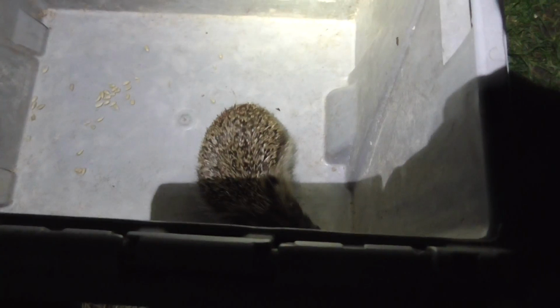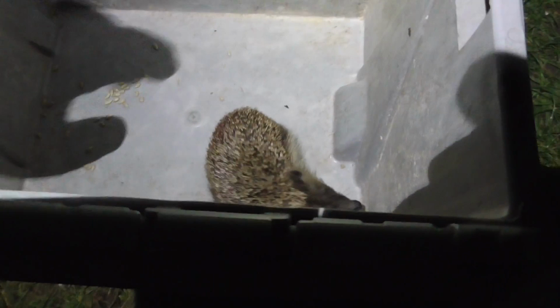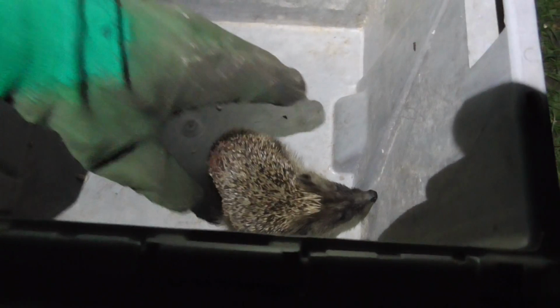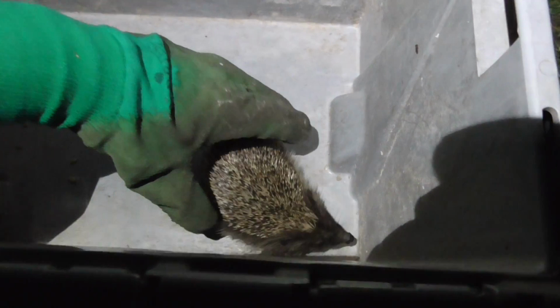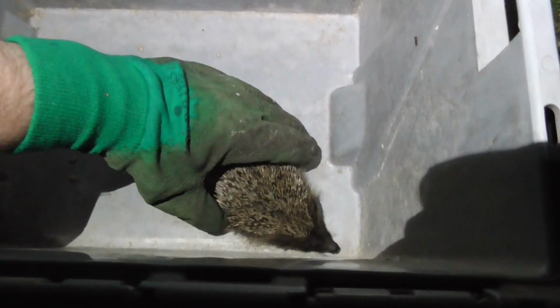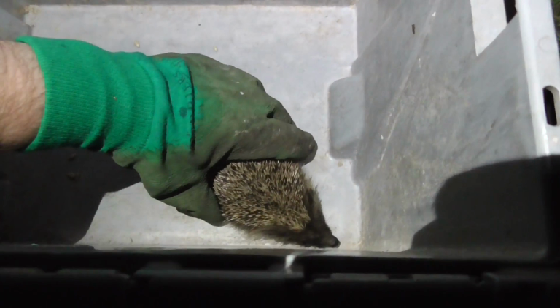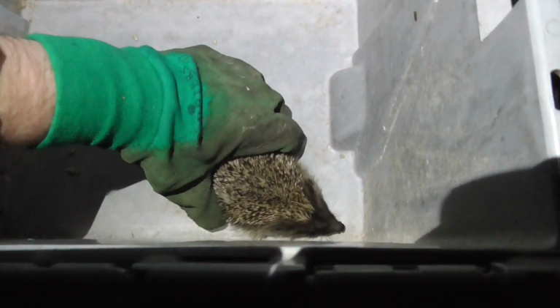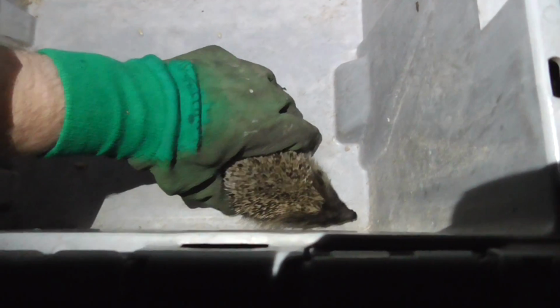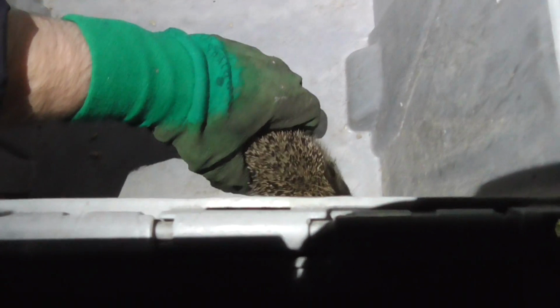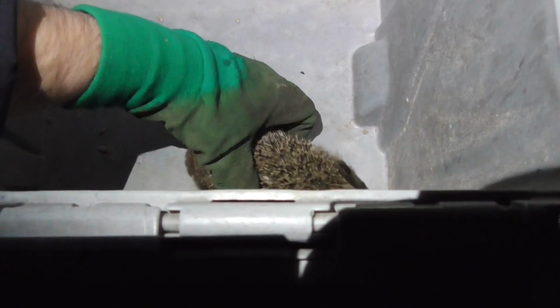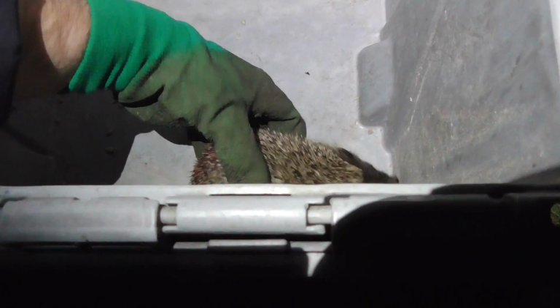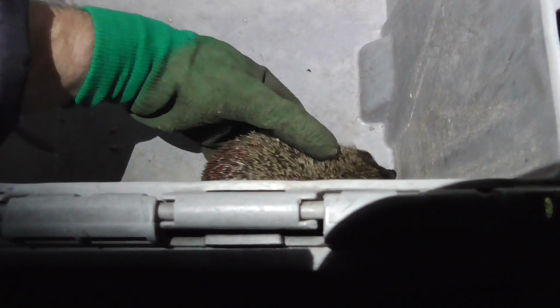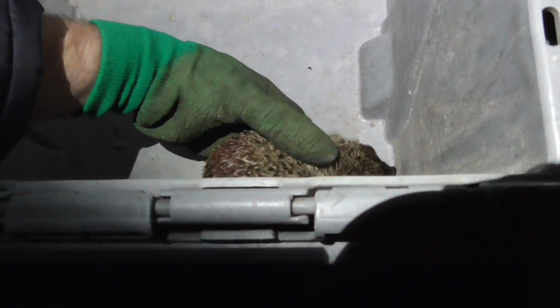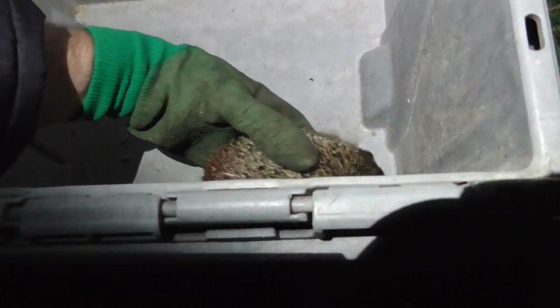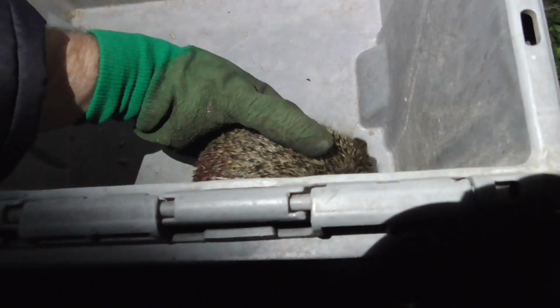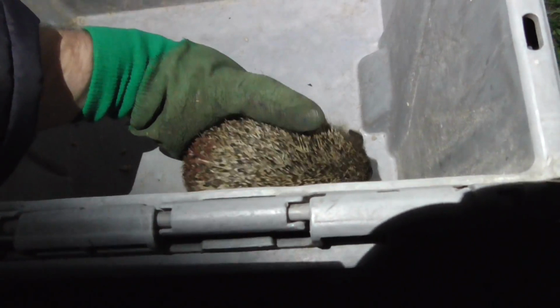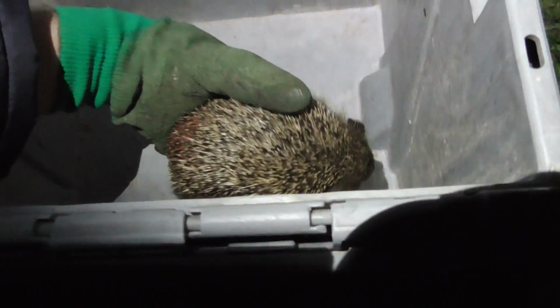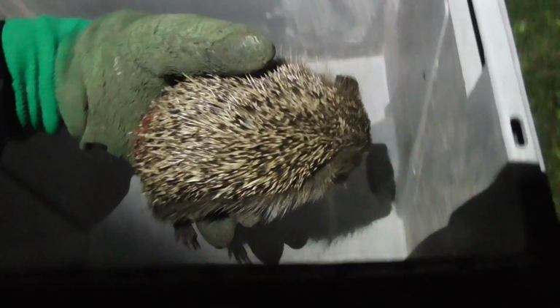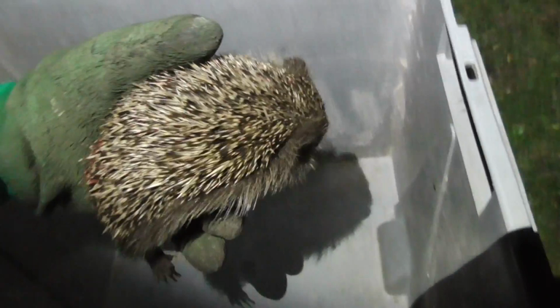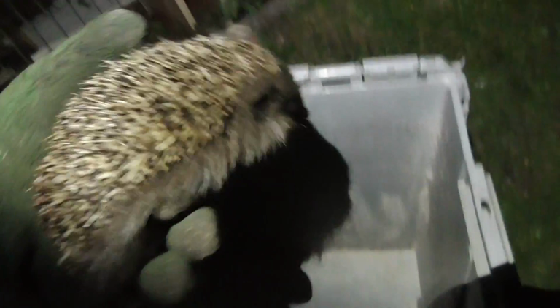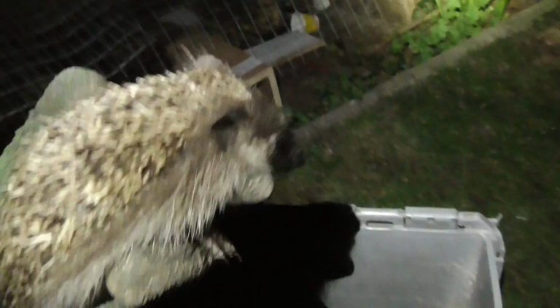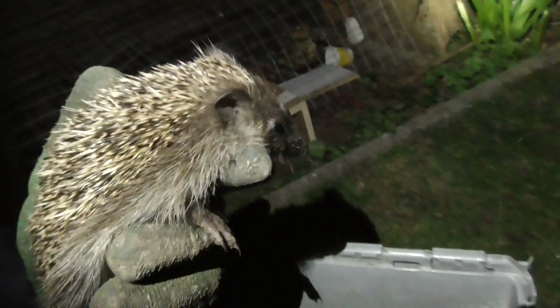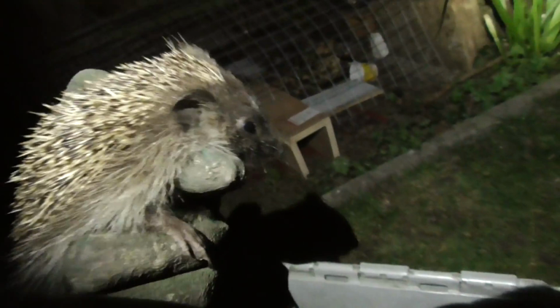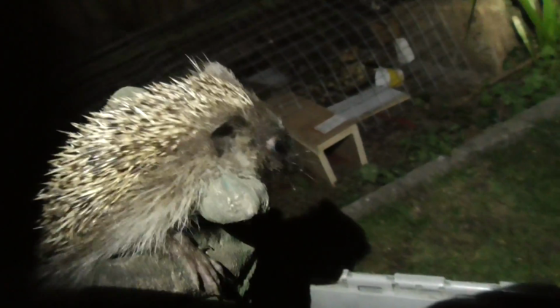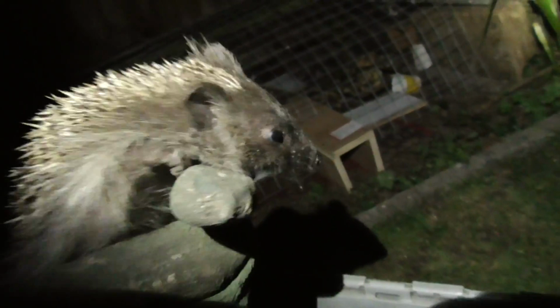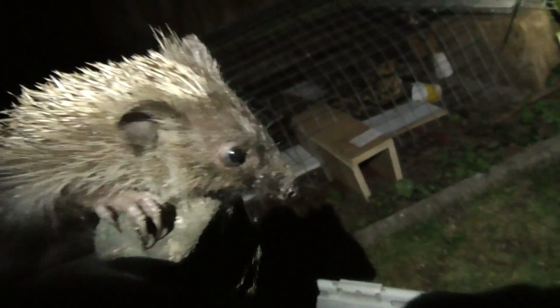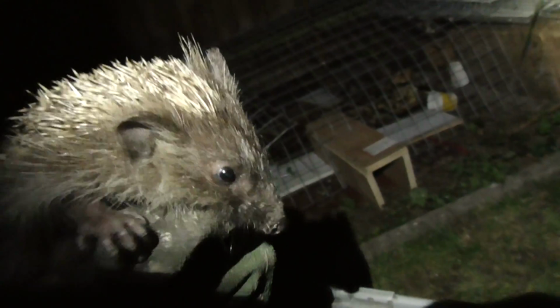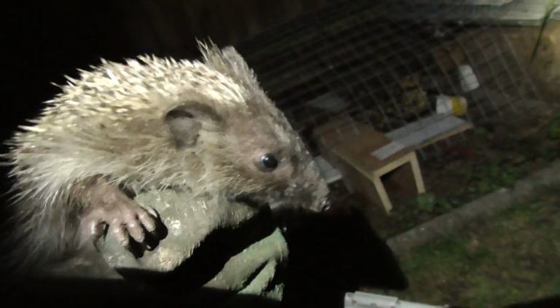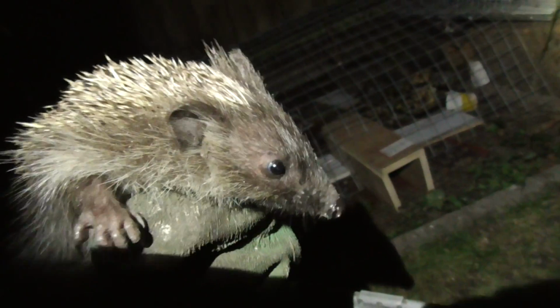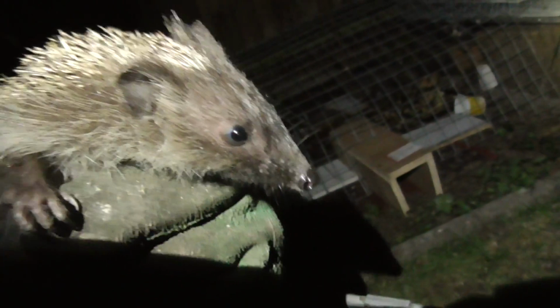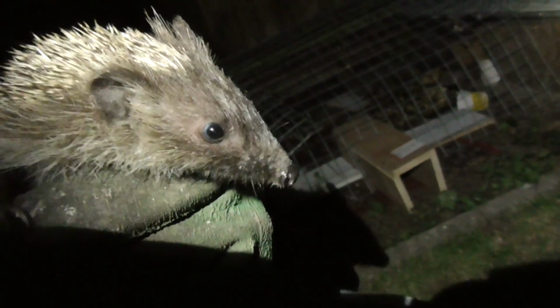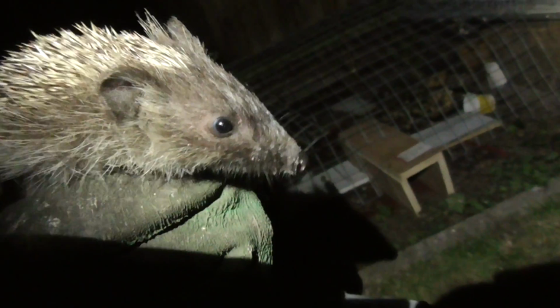This is Baby Hedgehog 1 Red, which is Rose, little baby girl. Weighs 0.546 pounds. Very frisky tonight, aren't you? You're a very frisky little hedgehog. Yes you are.